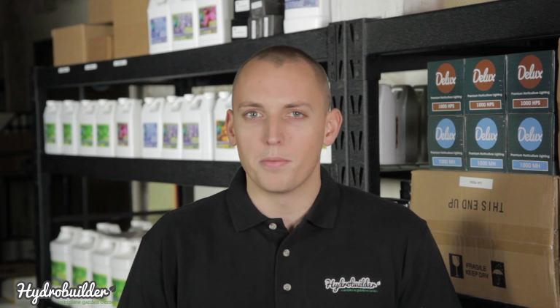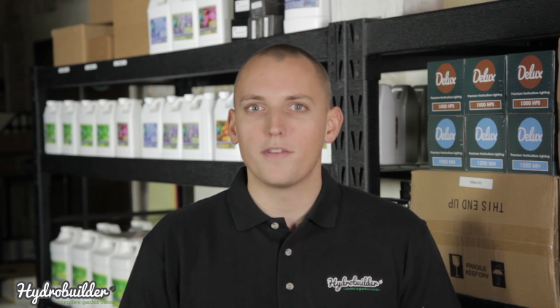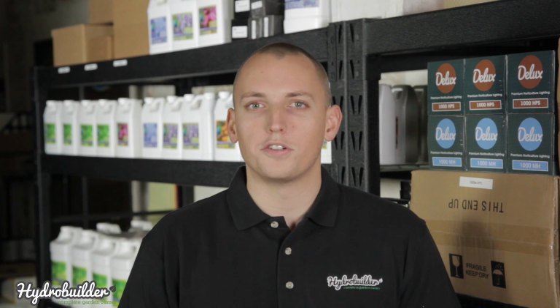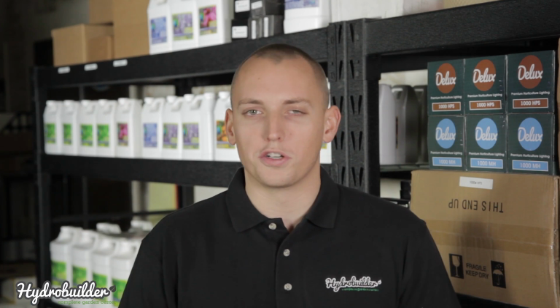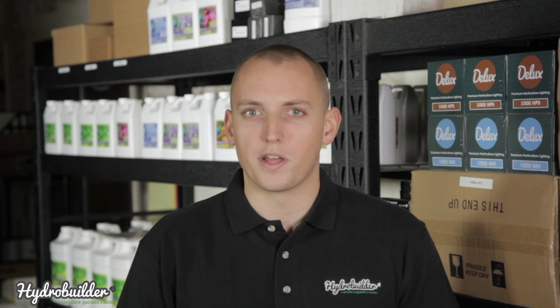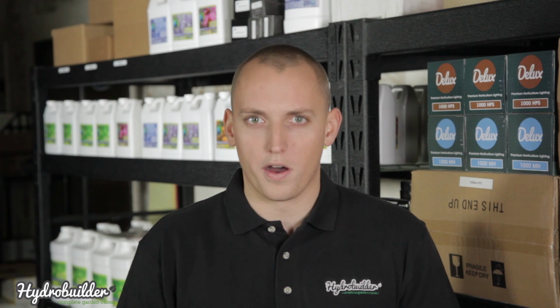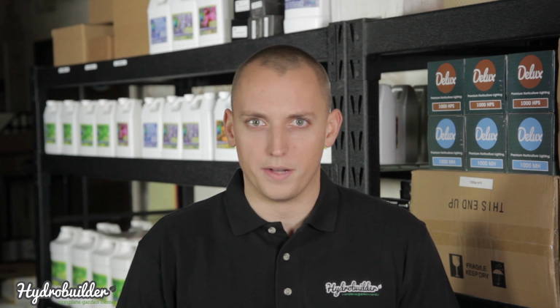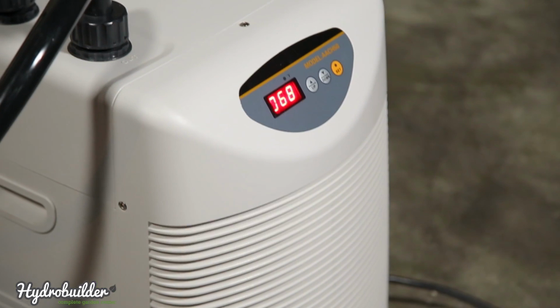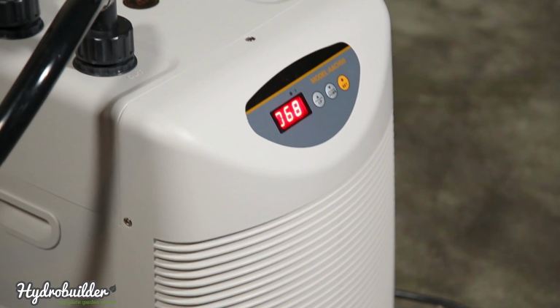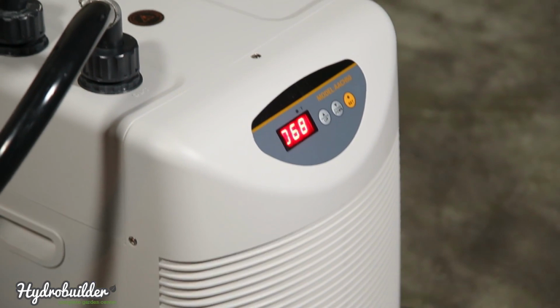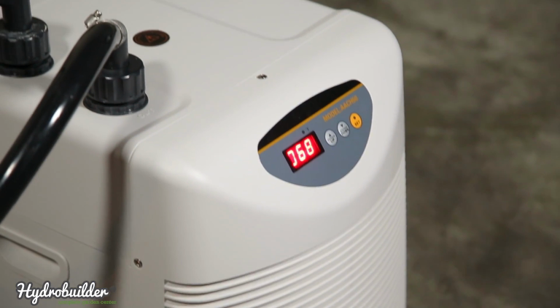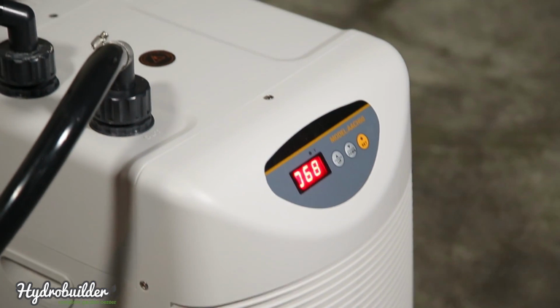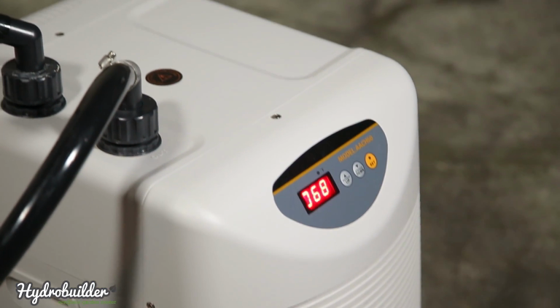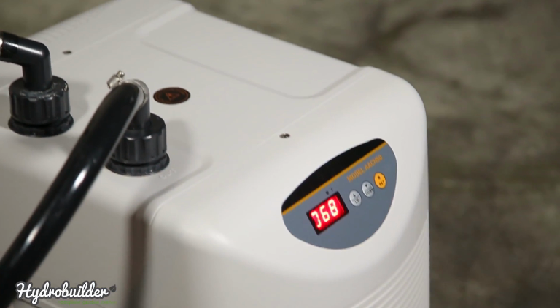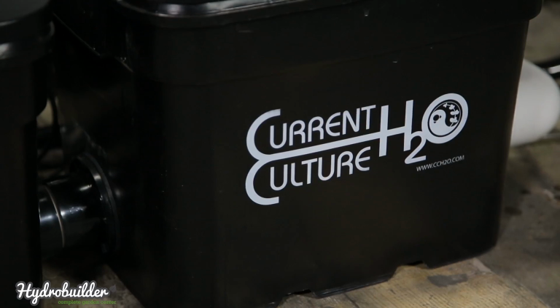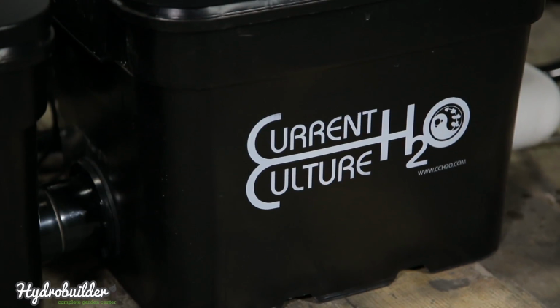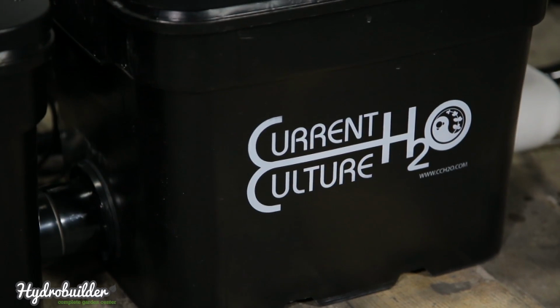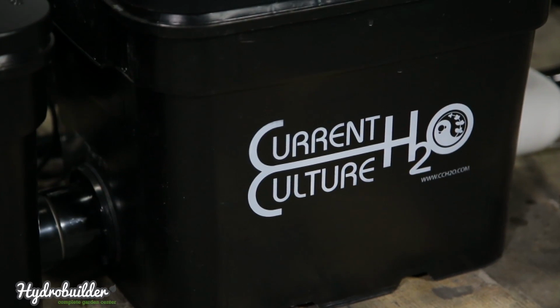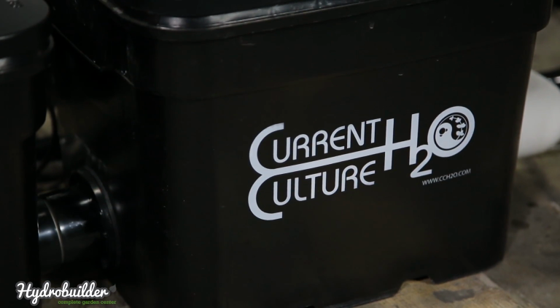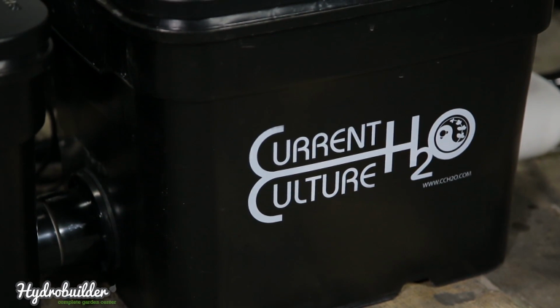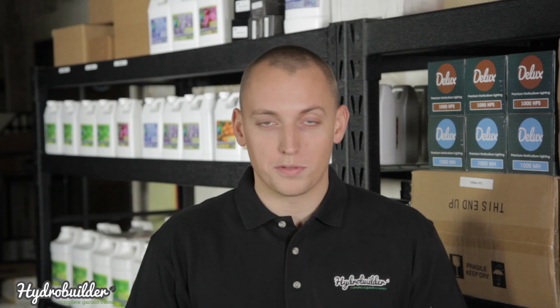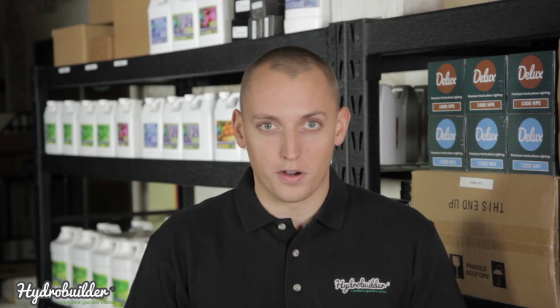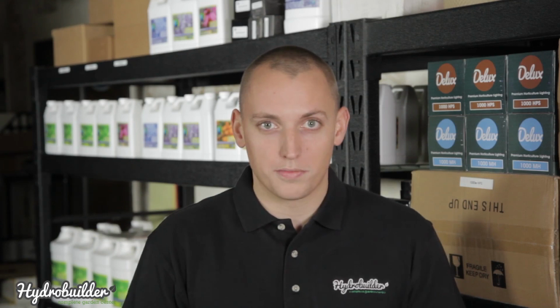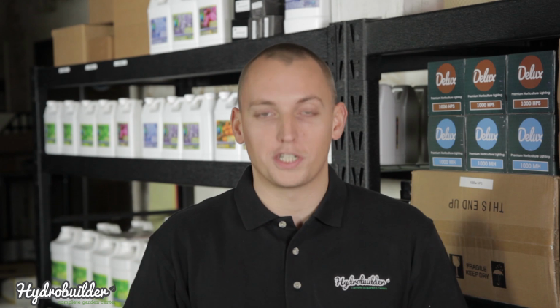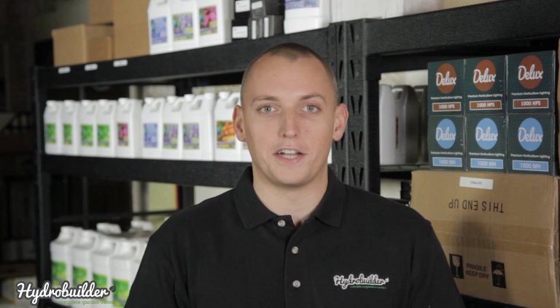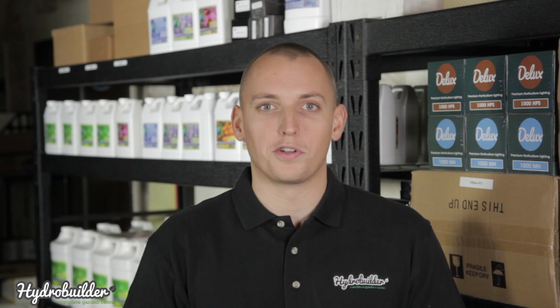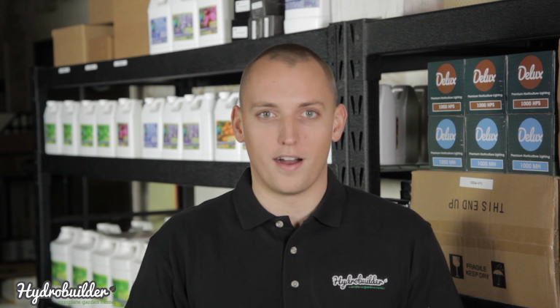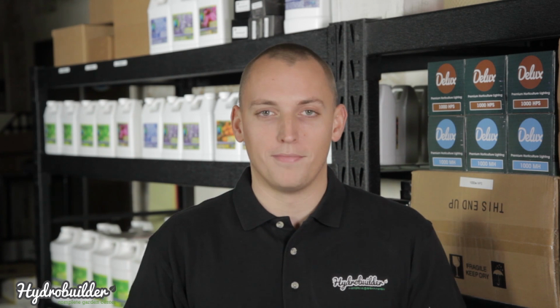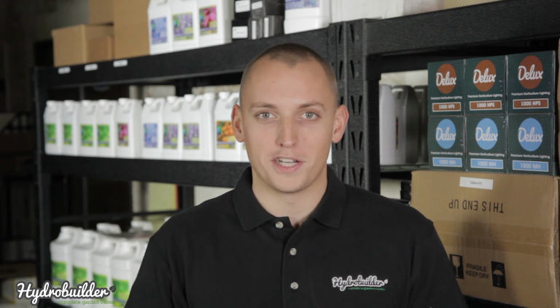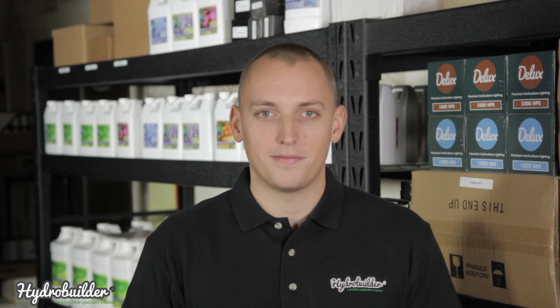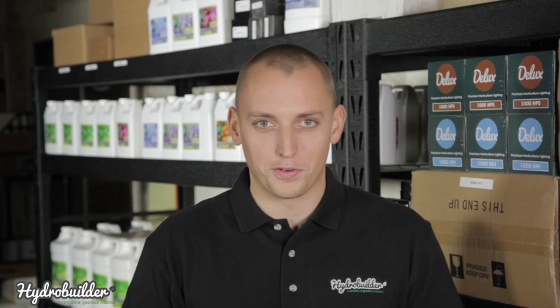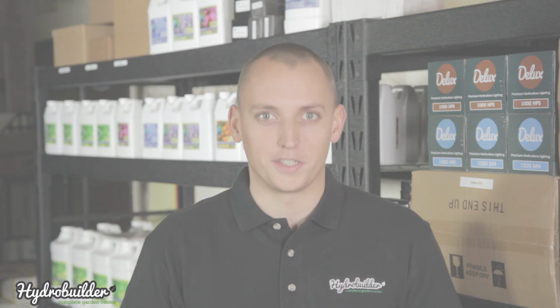And remember, never run your chillers without water in them. Now for the entire line of Active Aqua chillers, all Current Culture systems and parts, please check out HydroBuilder.com. I'm Justin. Thanks for watching.